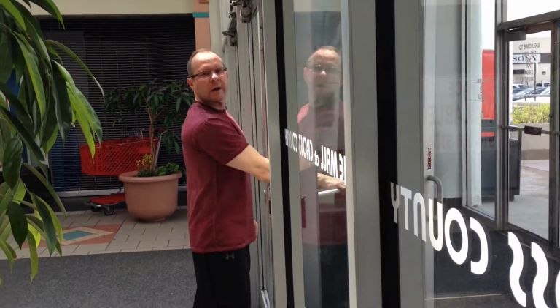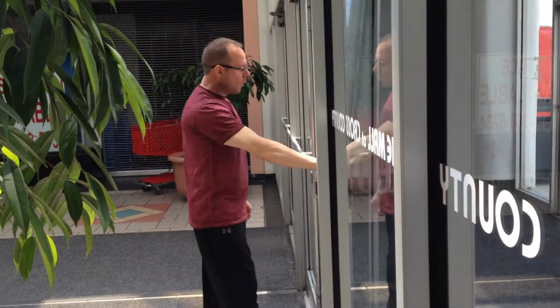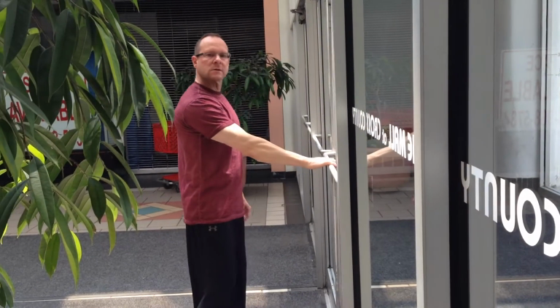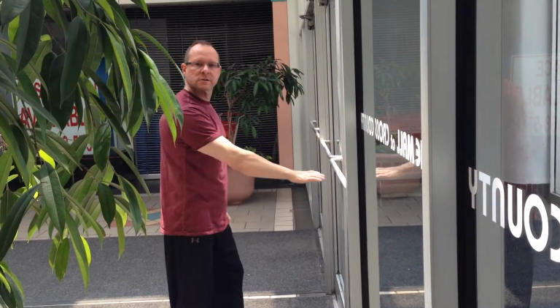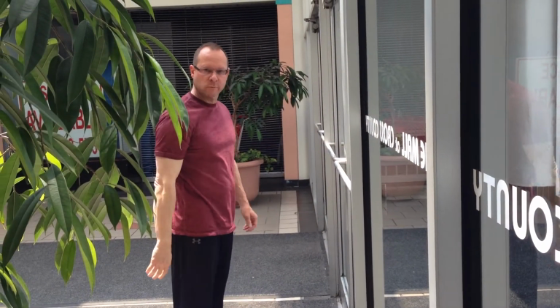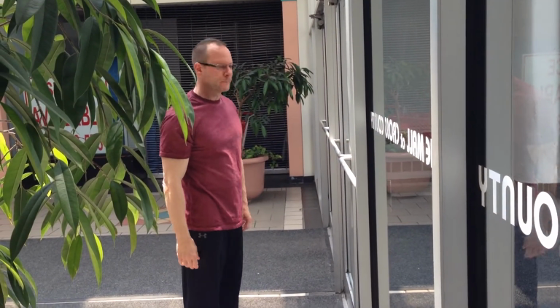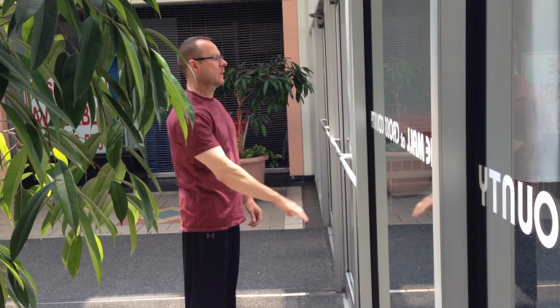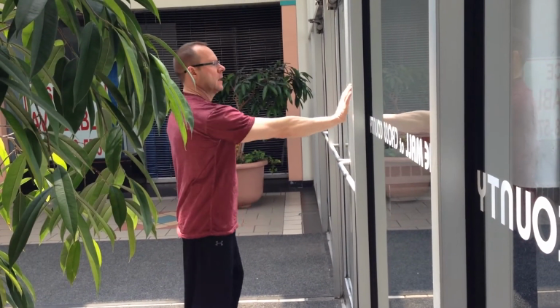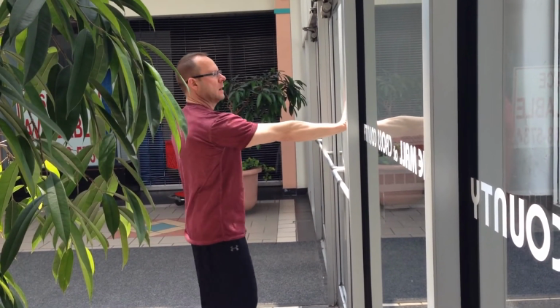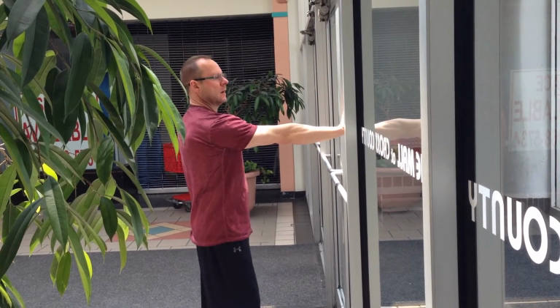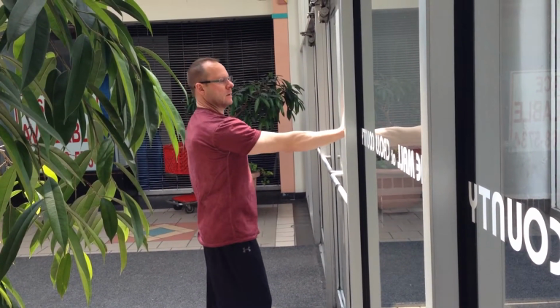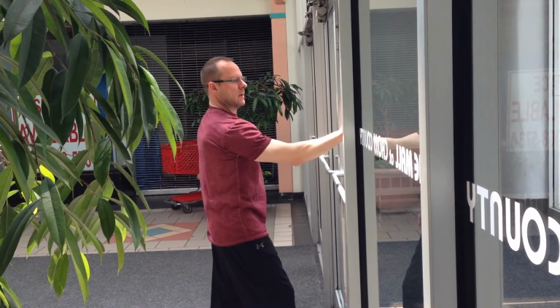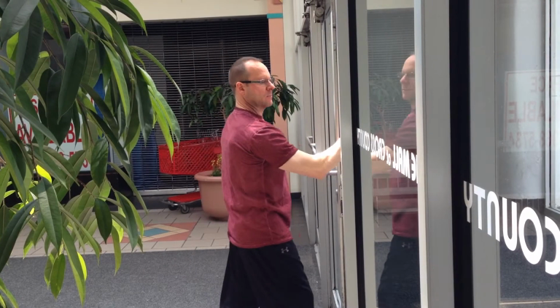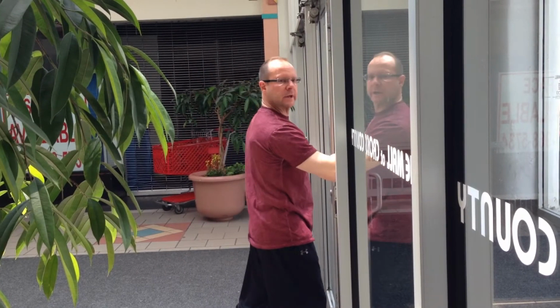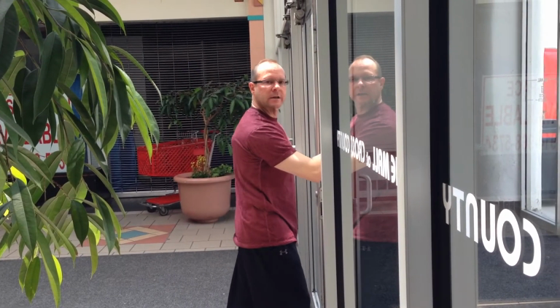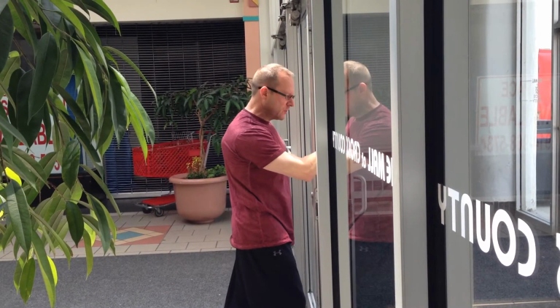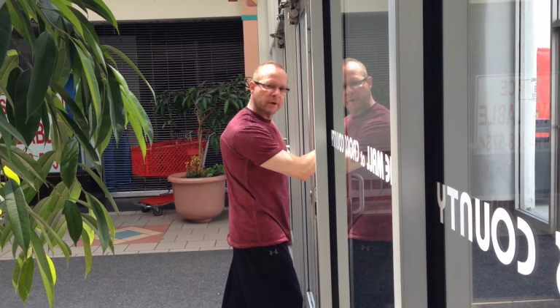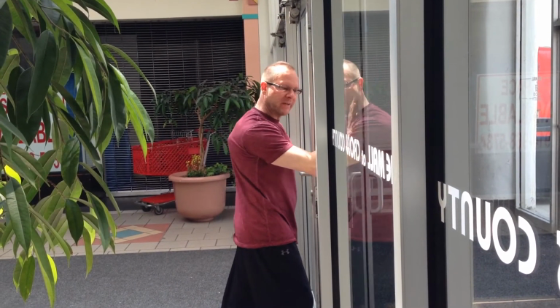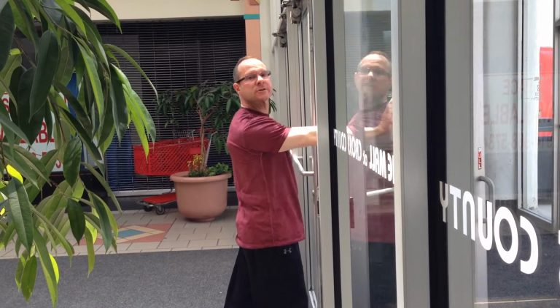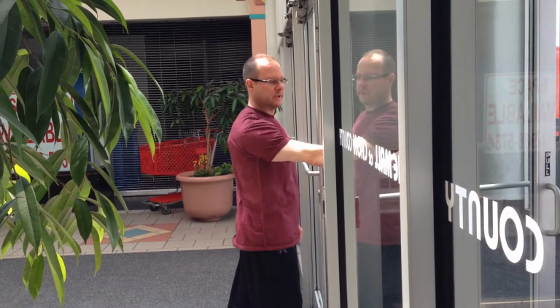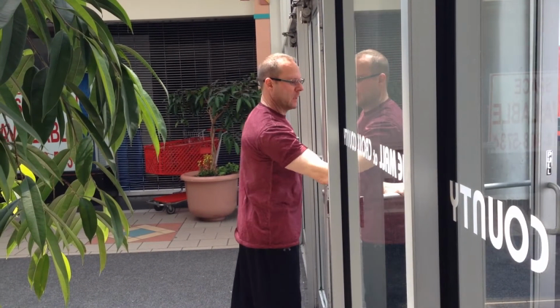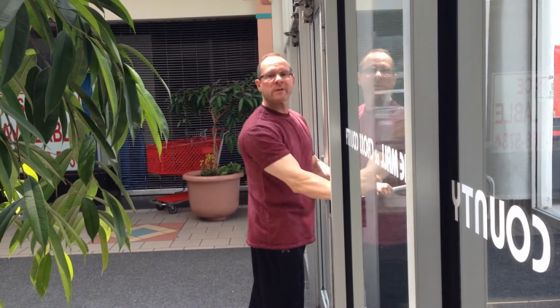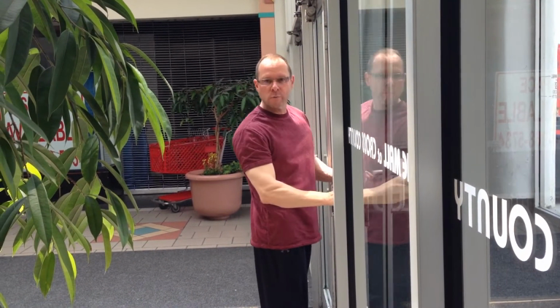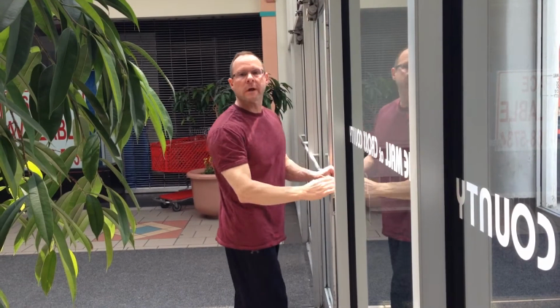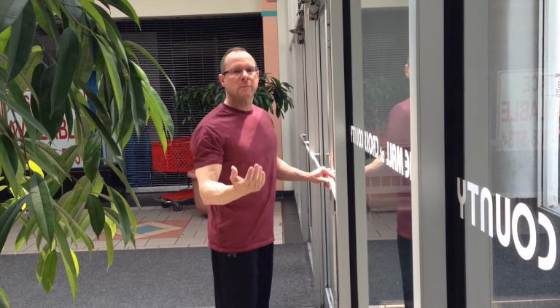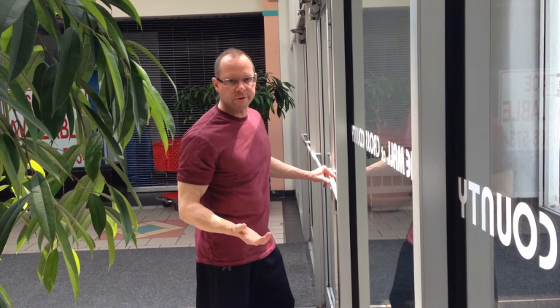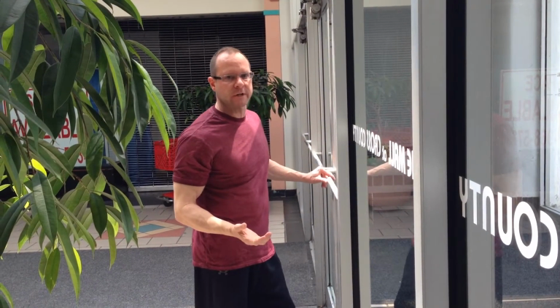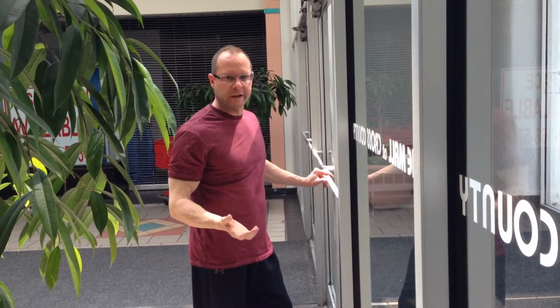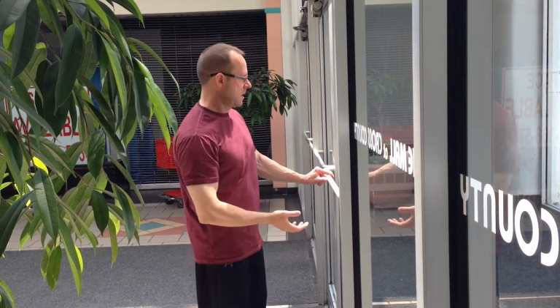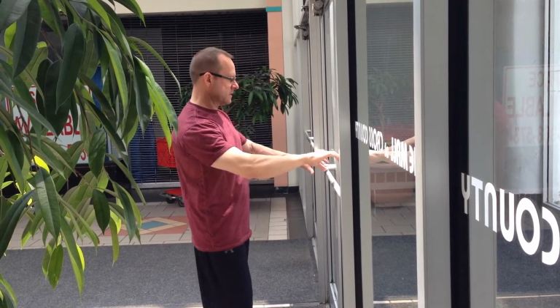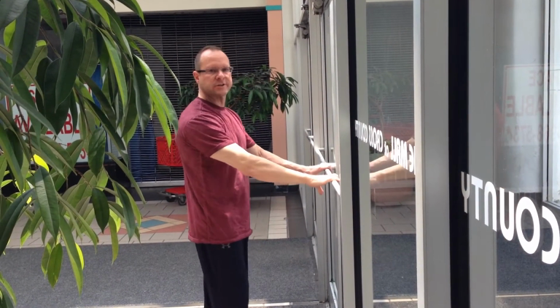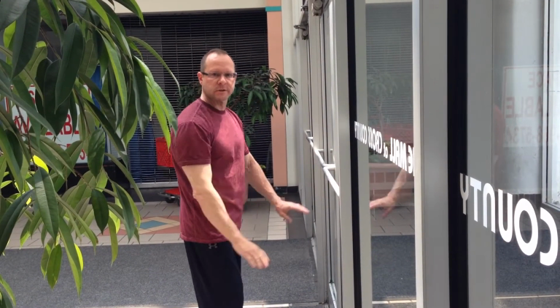Now once the door is moving and my arm comes in, I can continue moving it by then actually pushing it. But when the door is moving, it's much easier to push it than it is when it's in a stationary position.